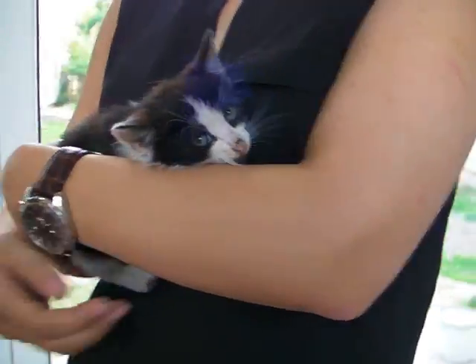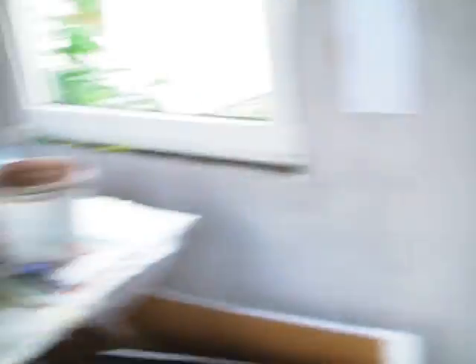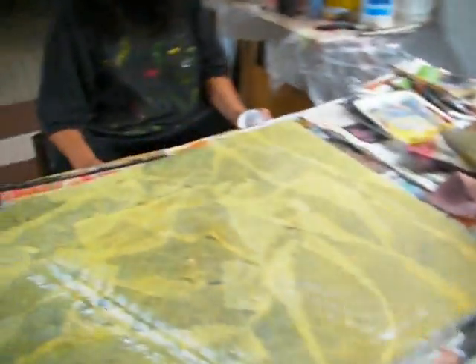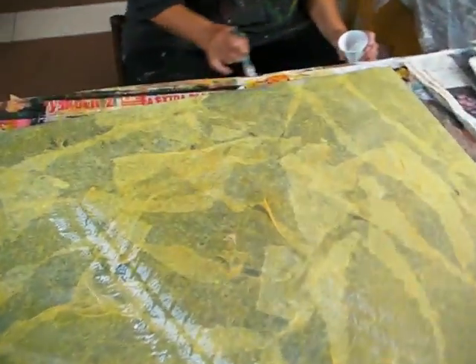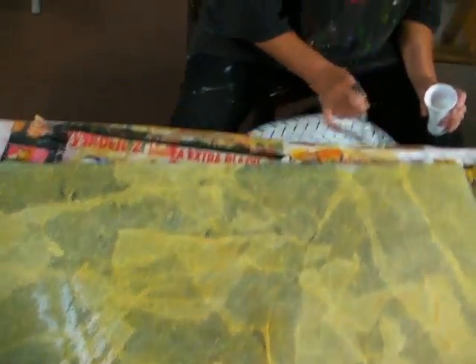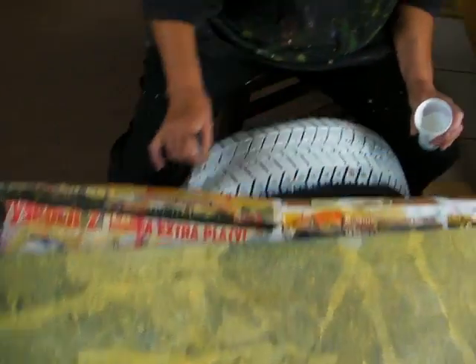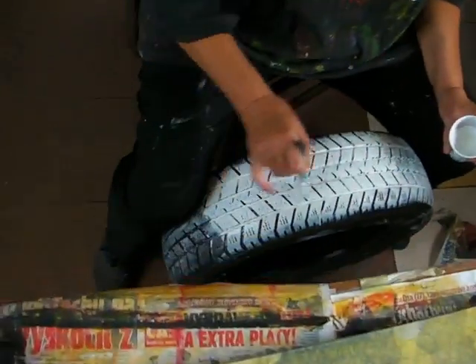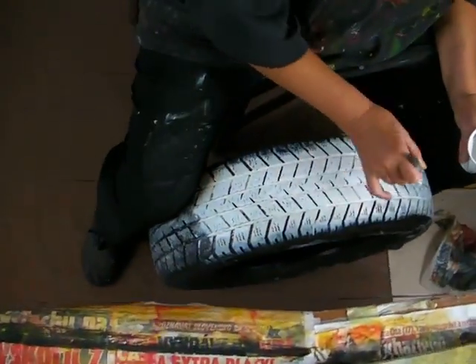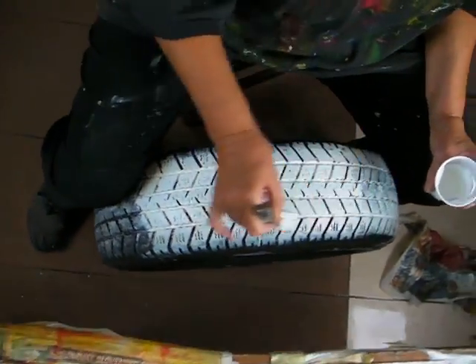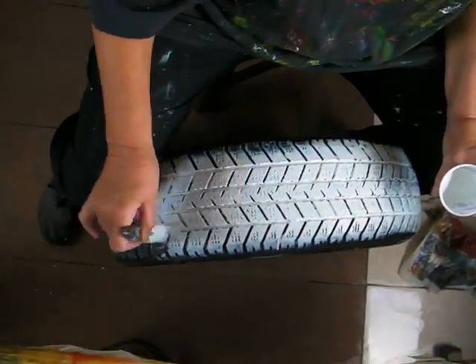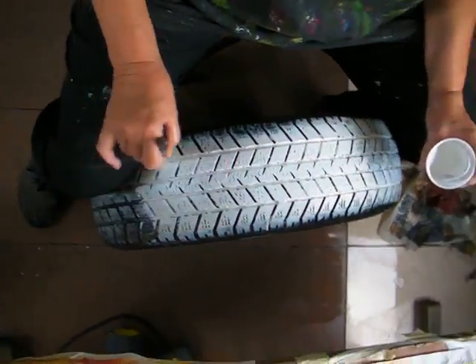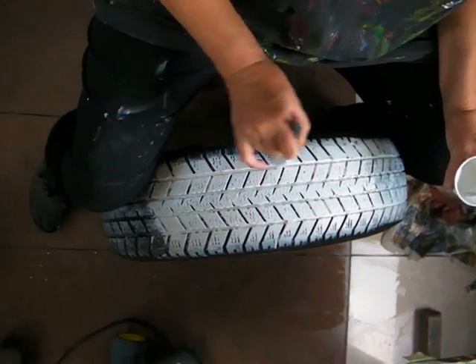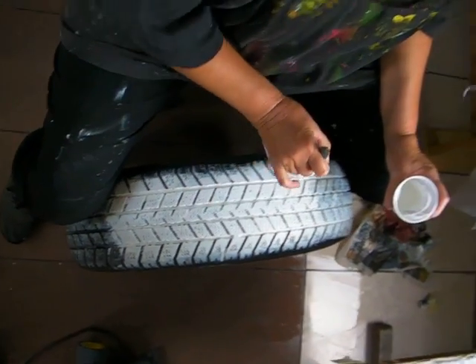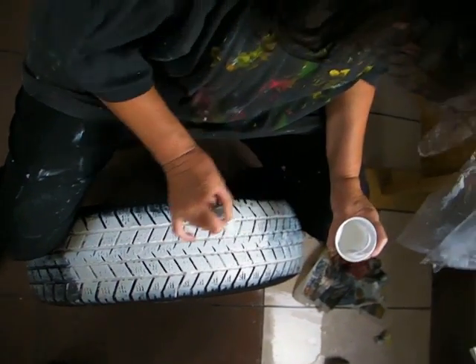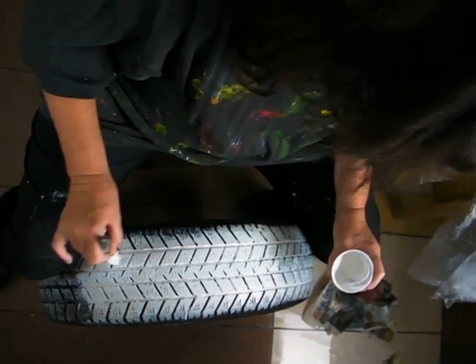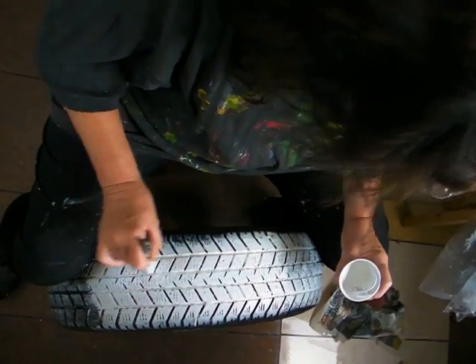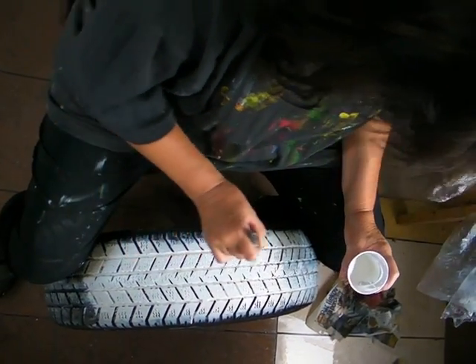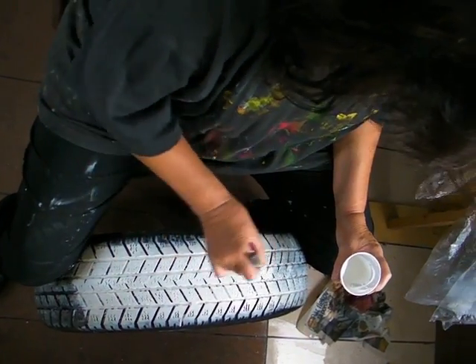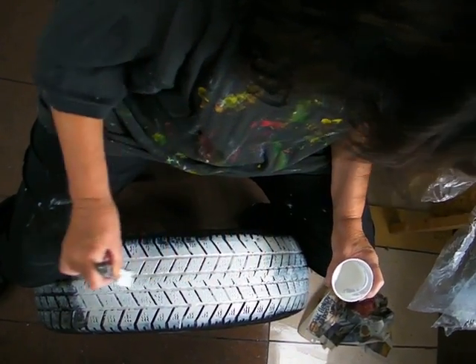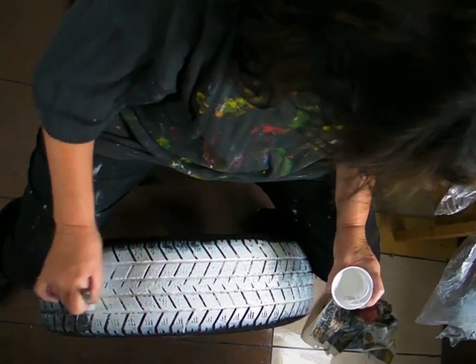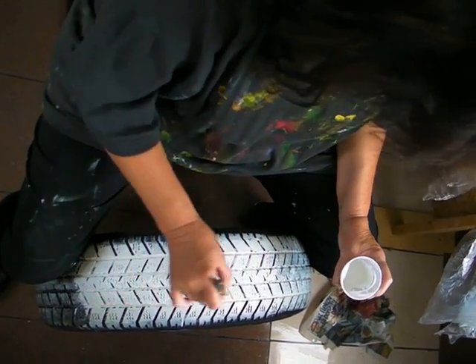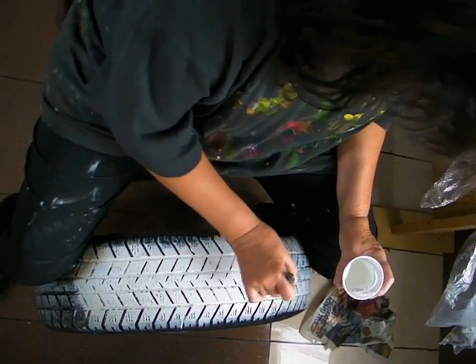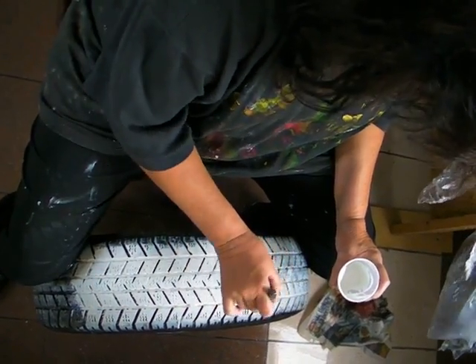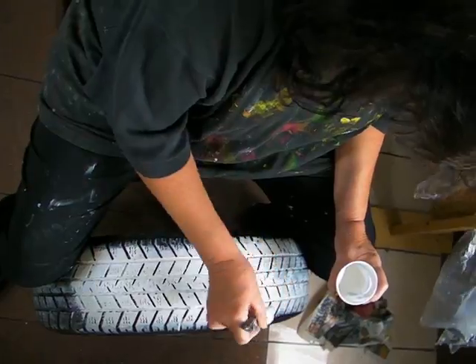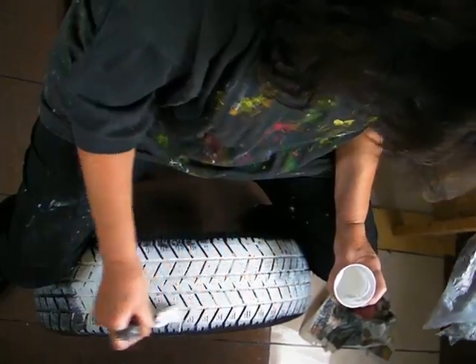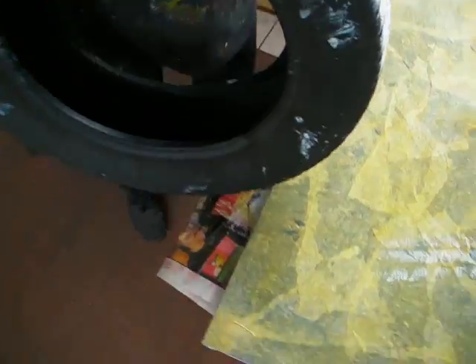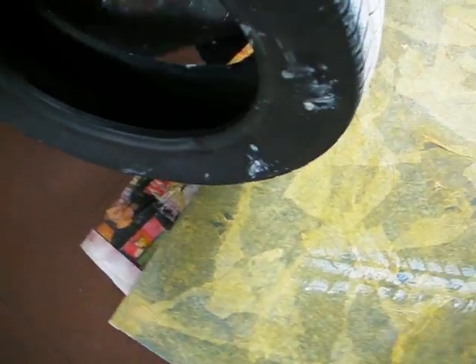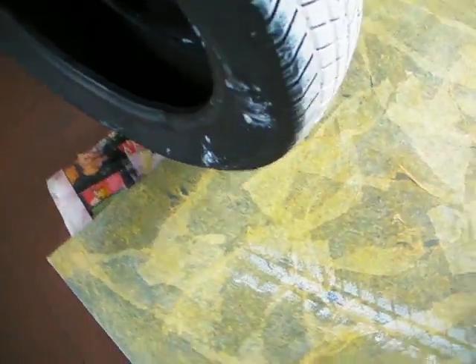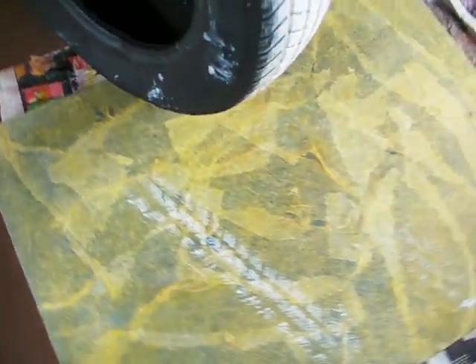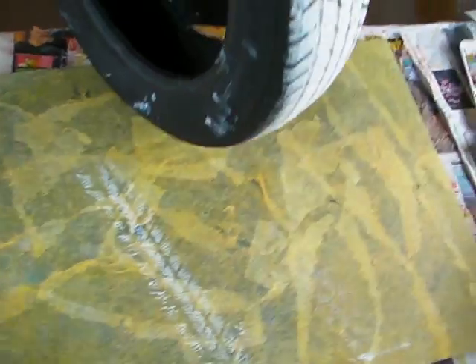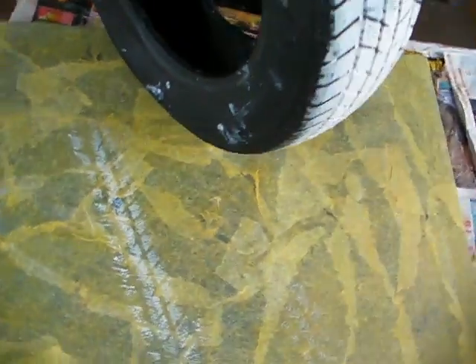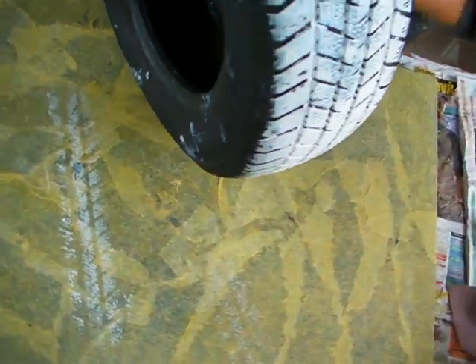Now I have black, now I have white color — printmaking.